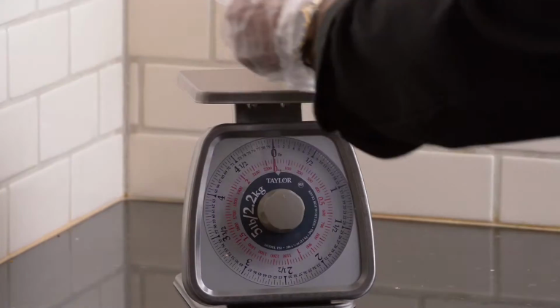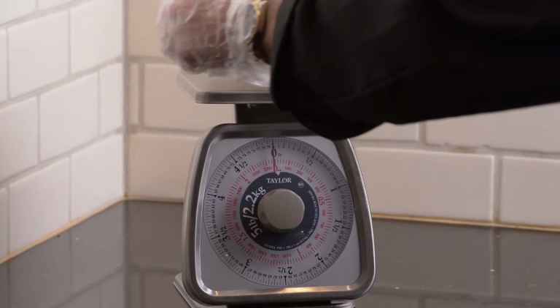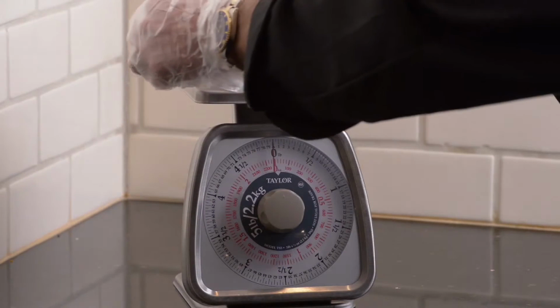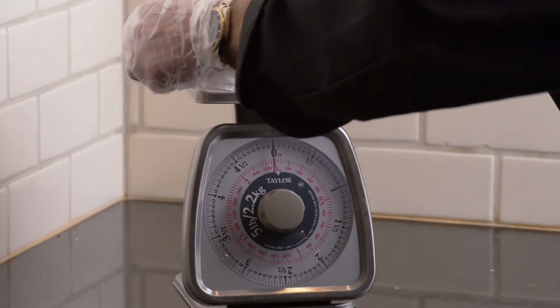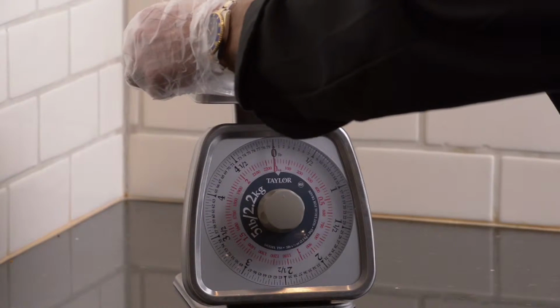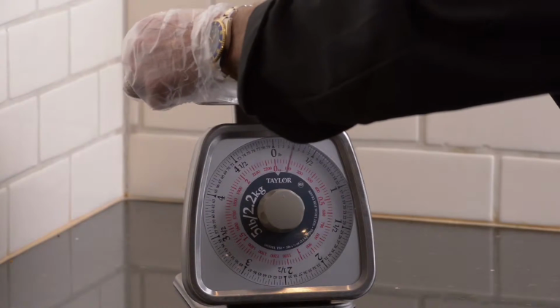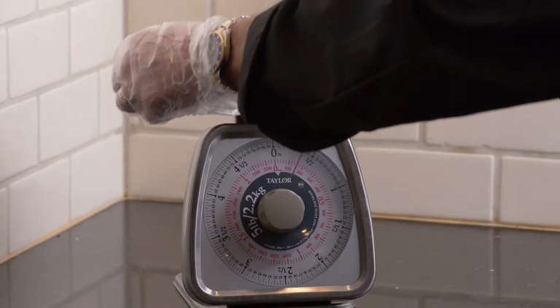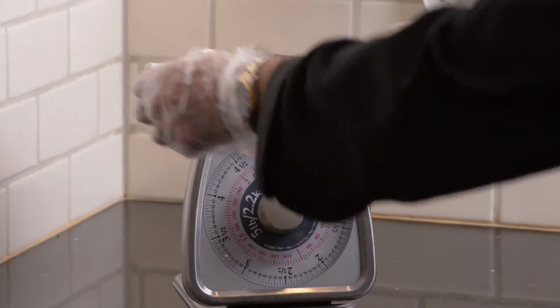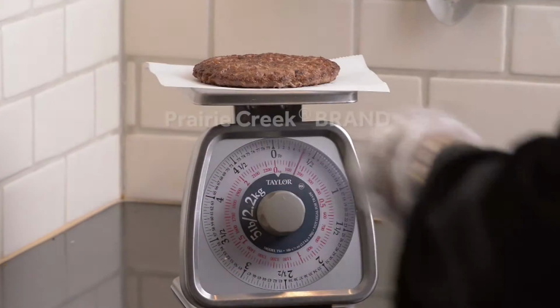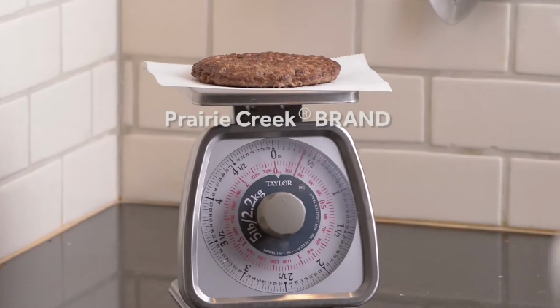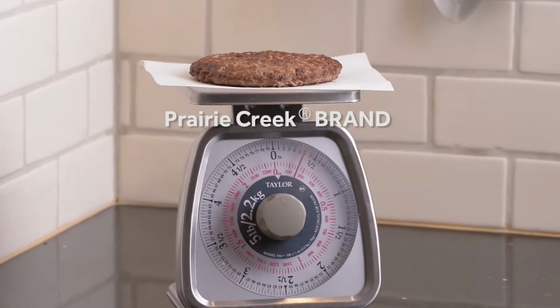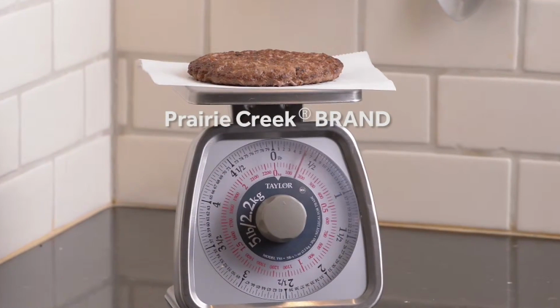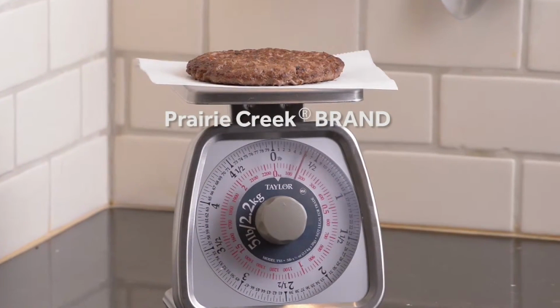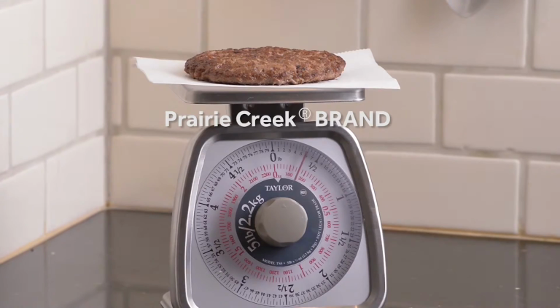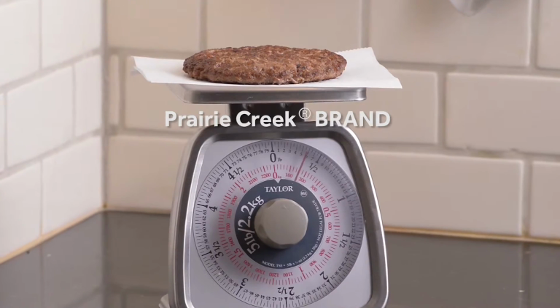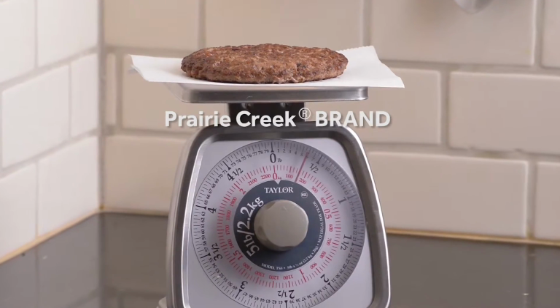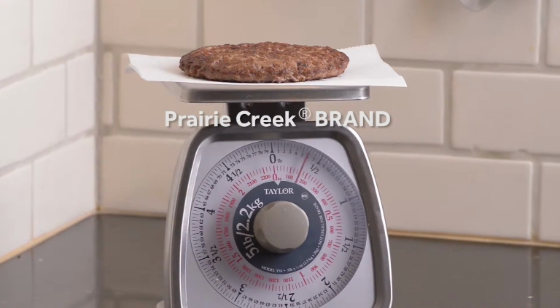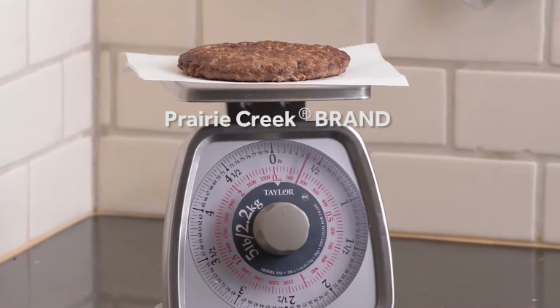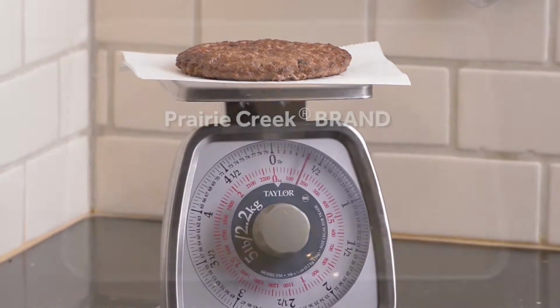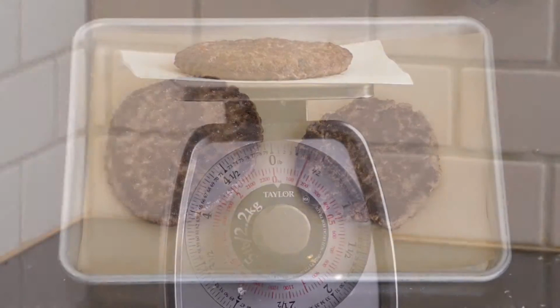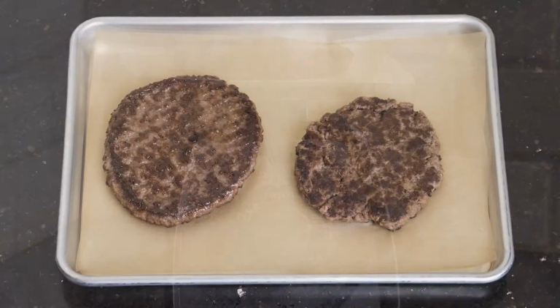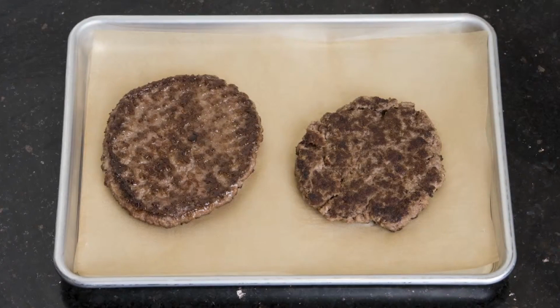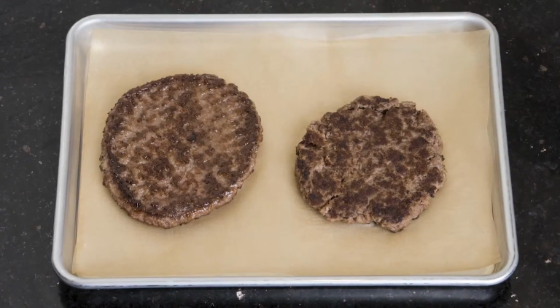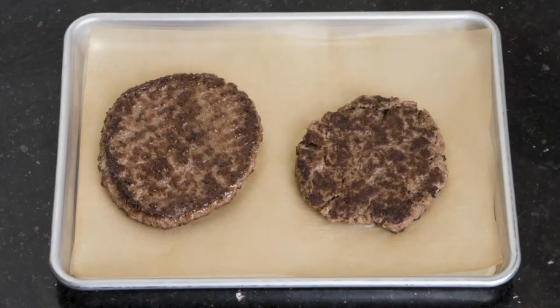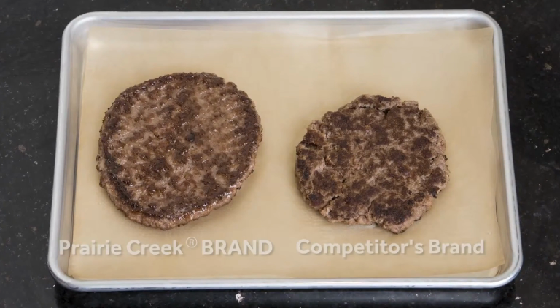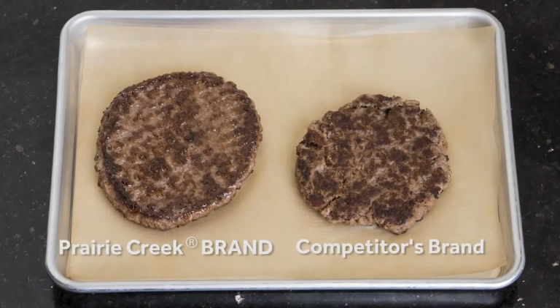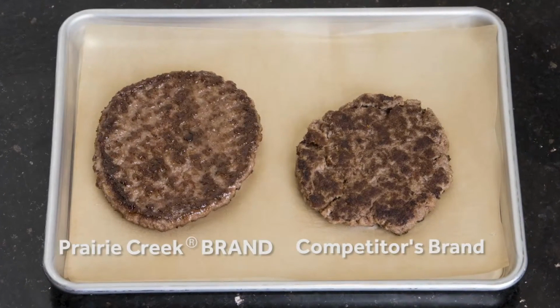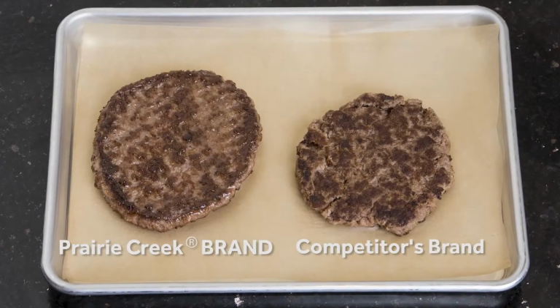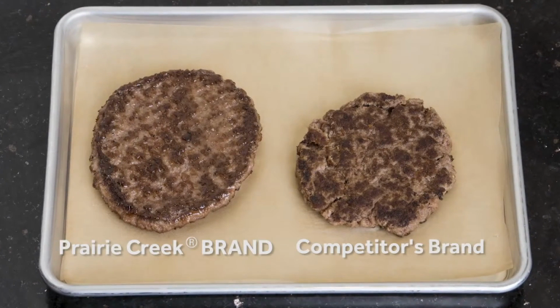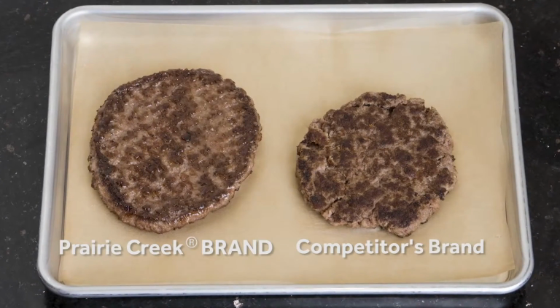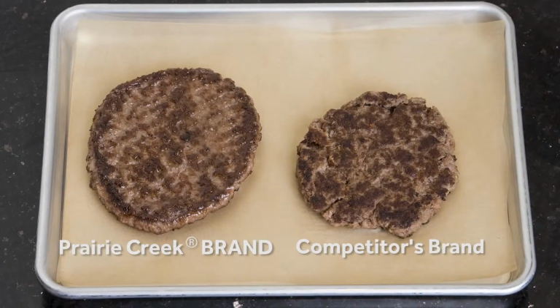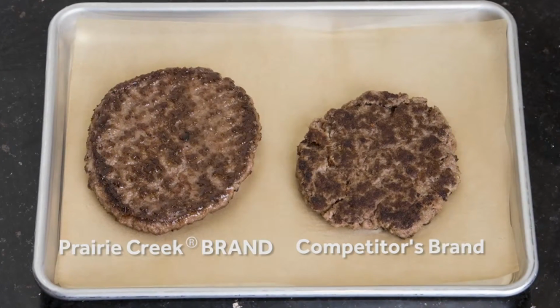Expect a patty to shrink 5% more than the stated fat percentage. For example, a 78-22 patty could shrink 25%.